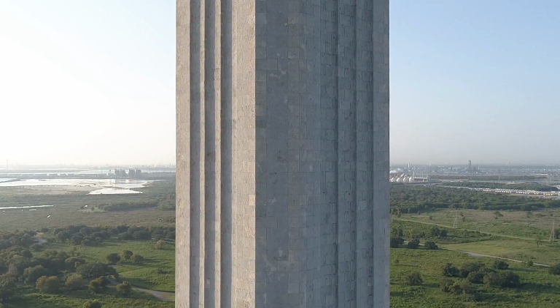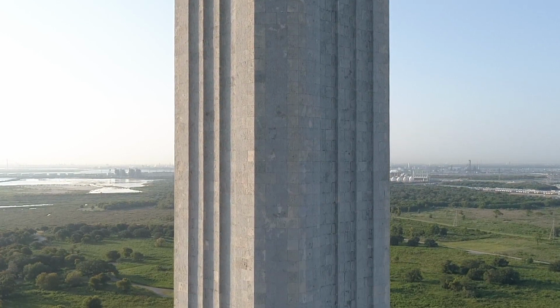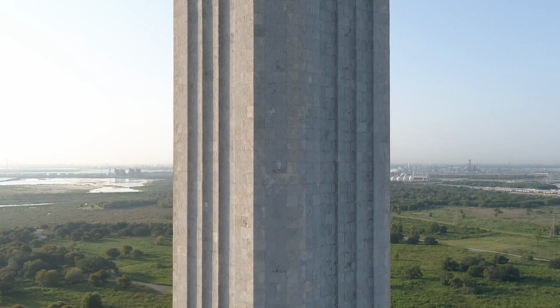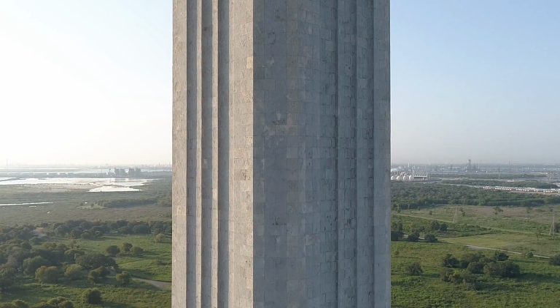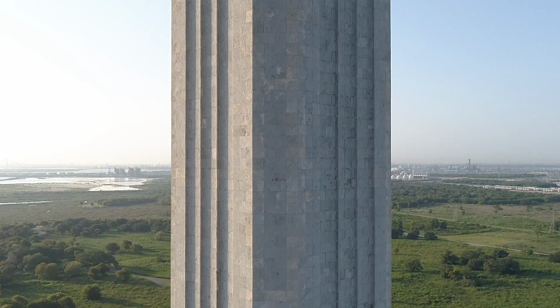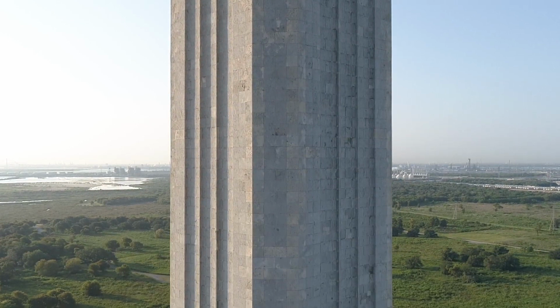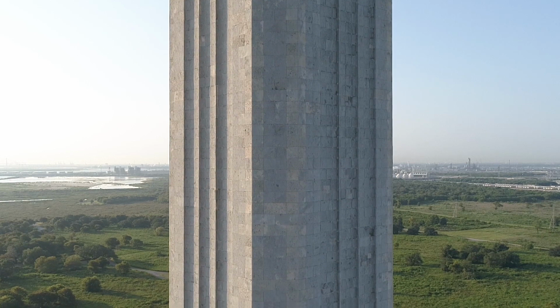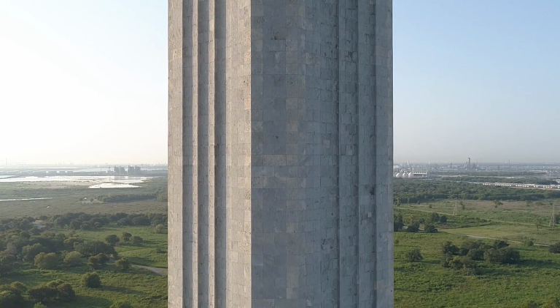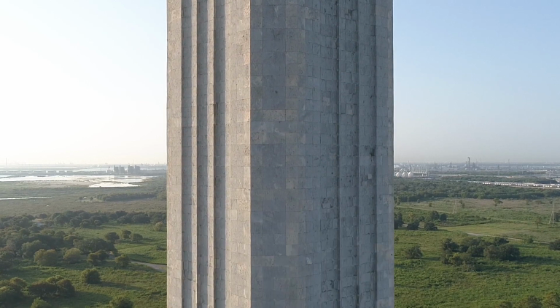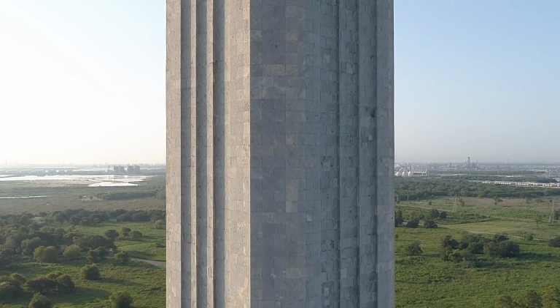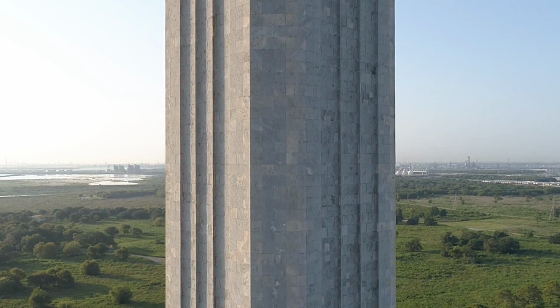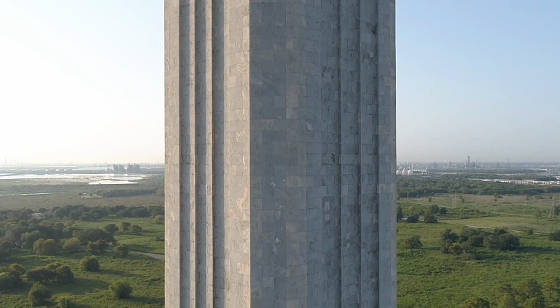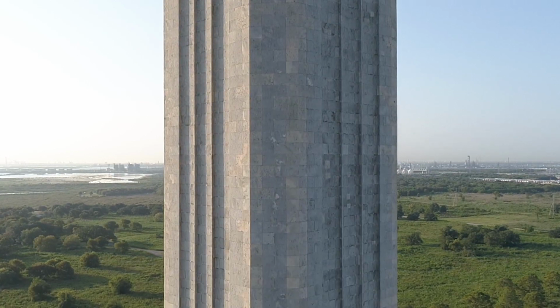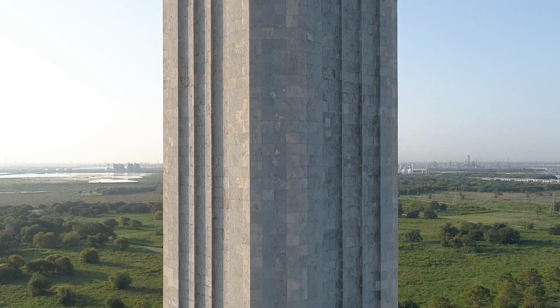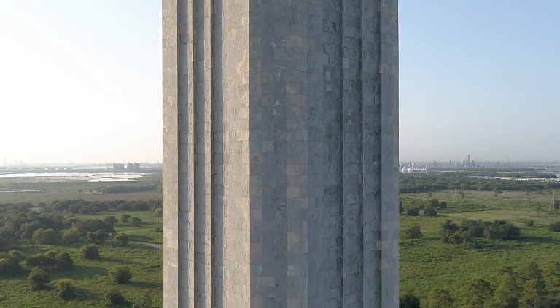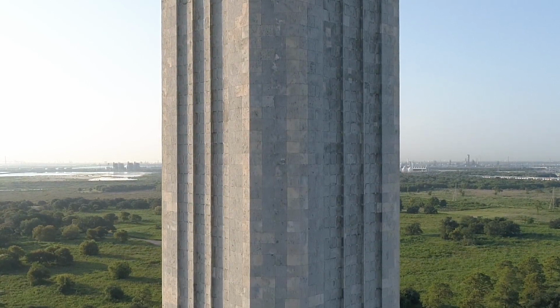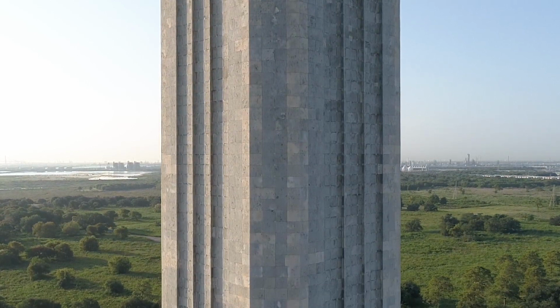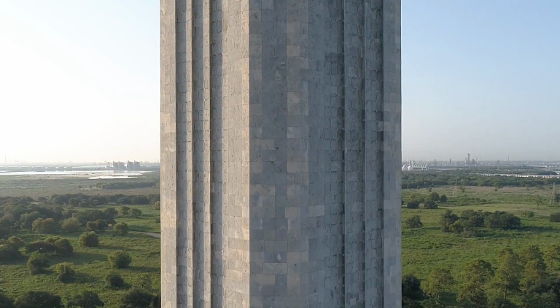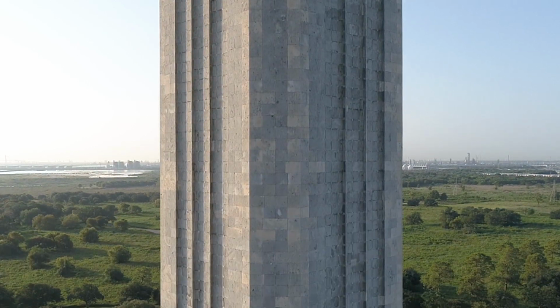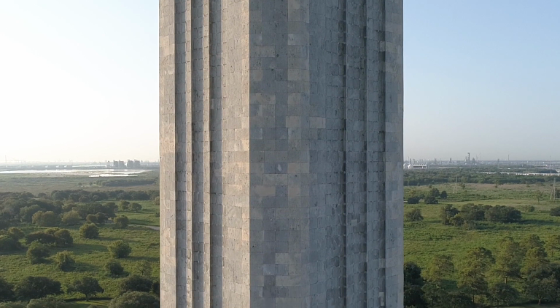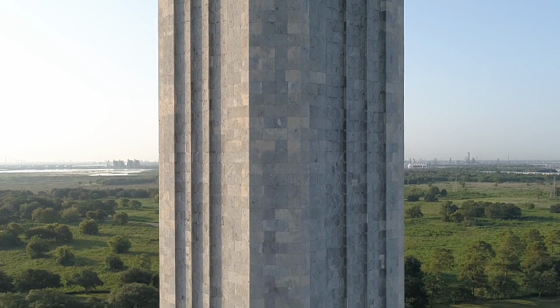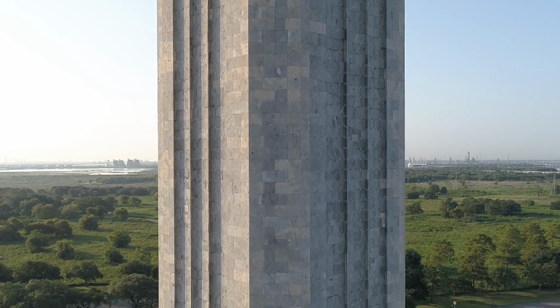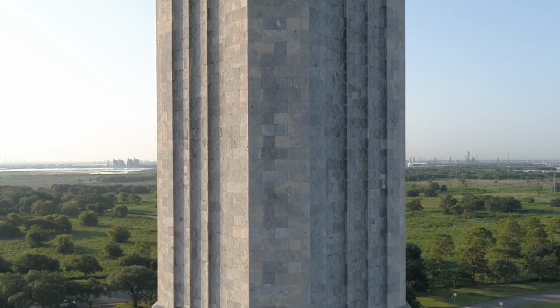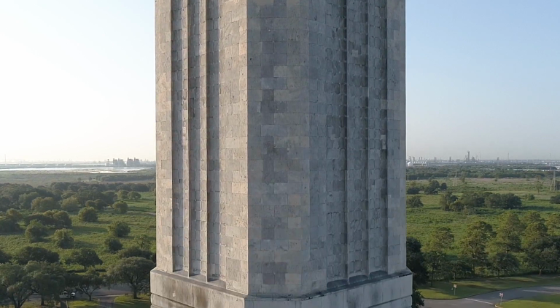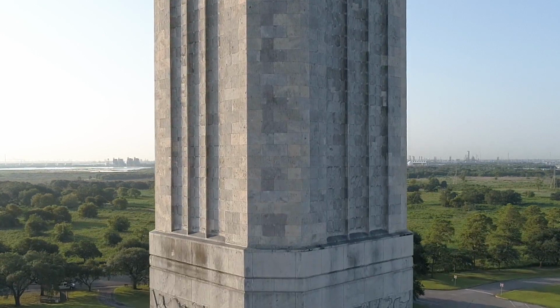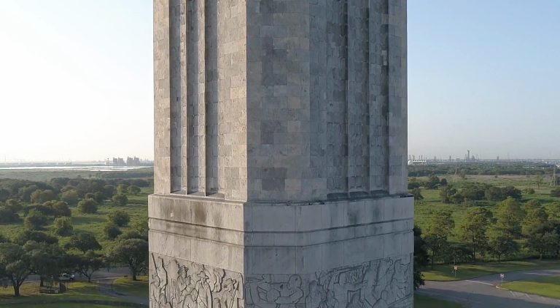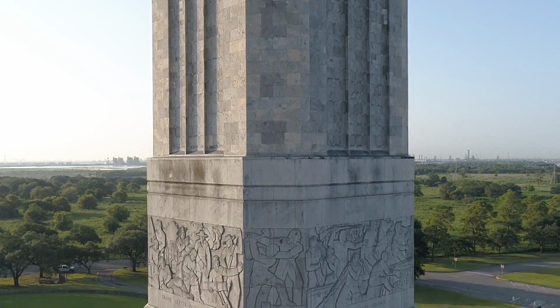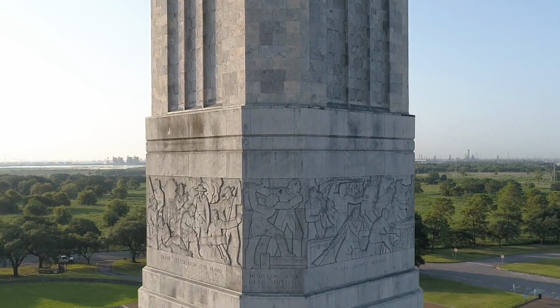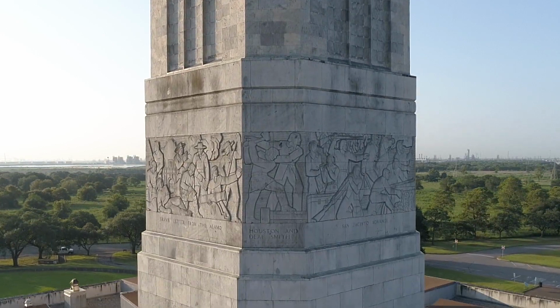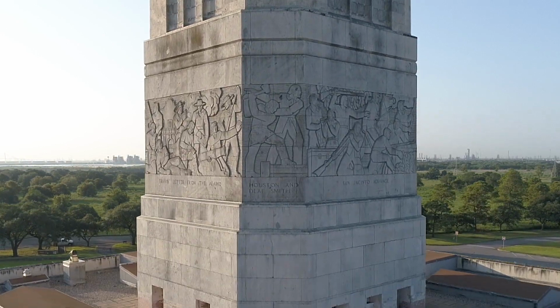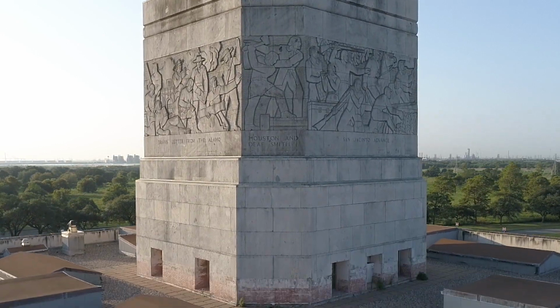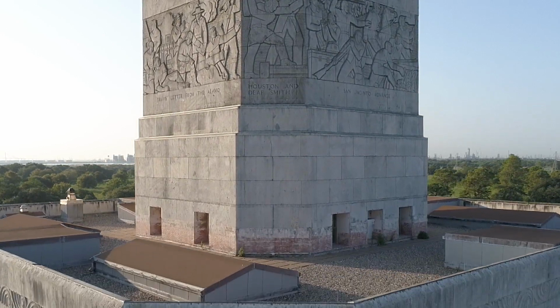However, those plans neglected to include the two terraces the monument sits on top of. The final height, from the bottom of the terrace to the top of the star, is 567.3 feet. Don't you know, everything's bigger in Texas.